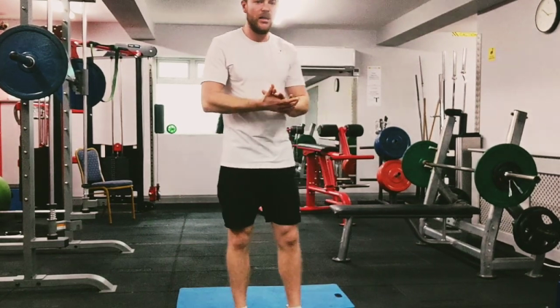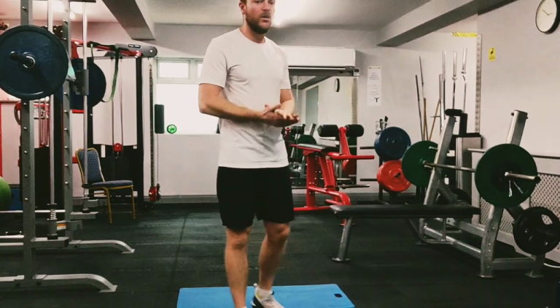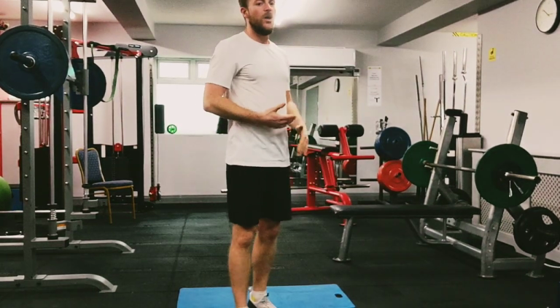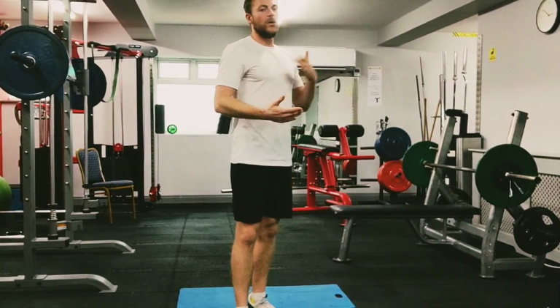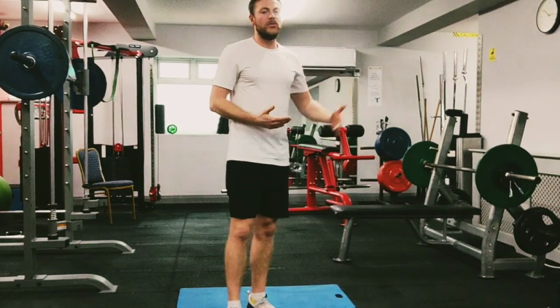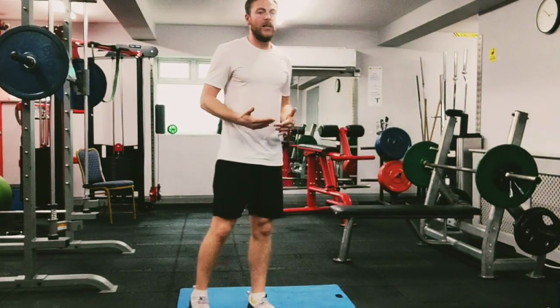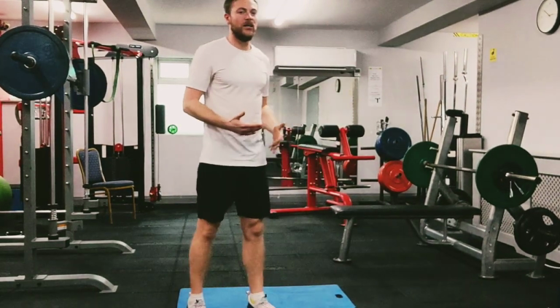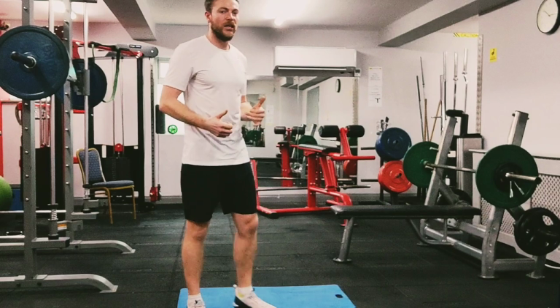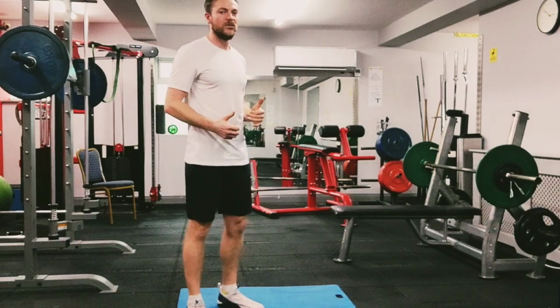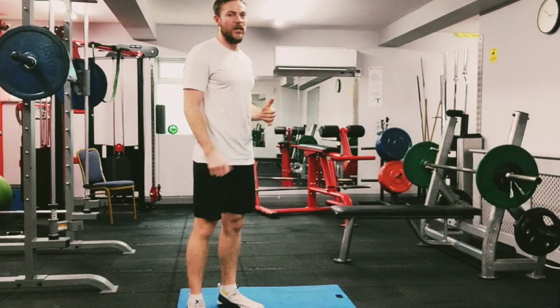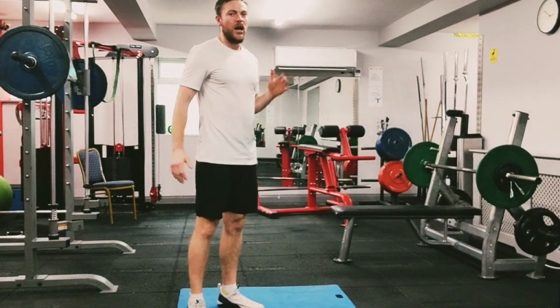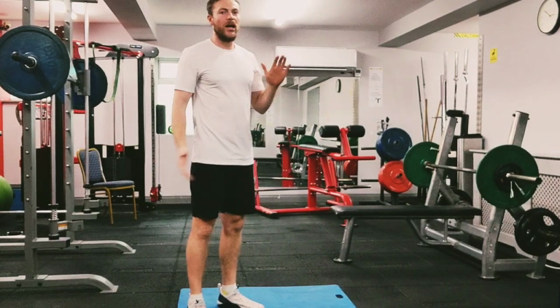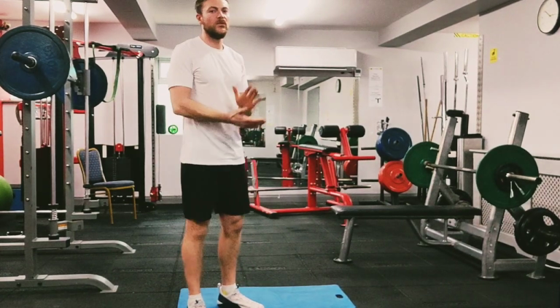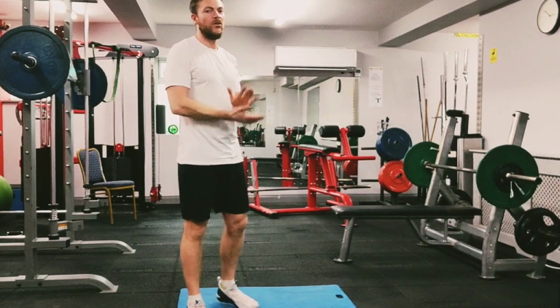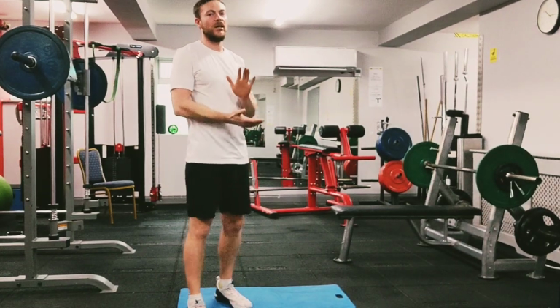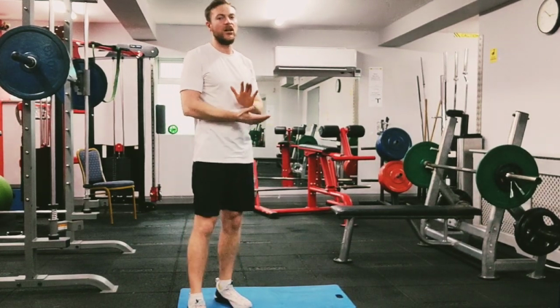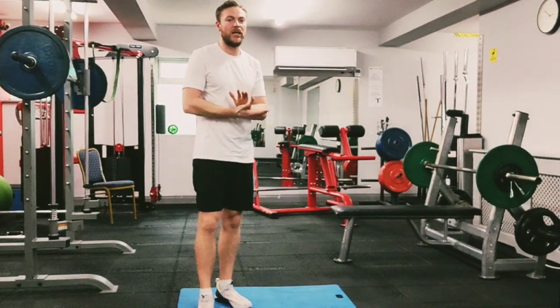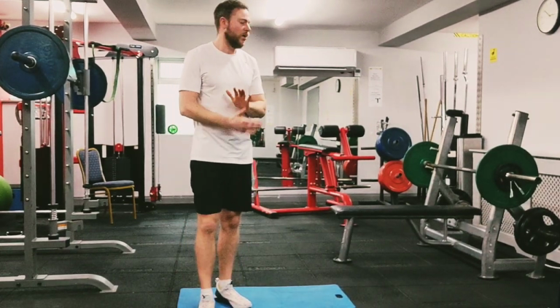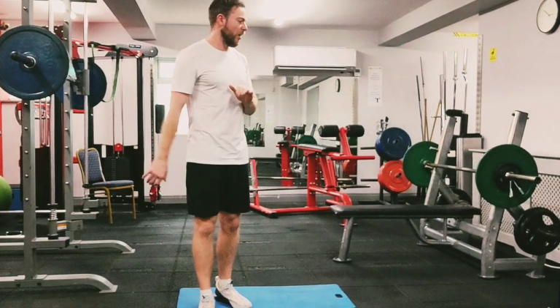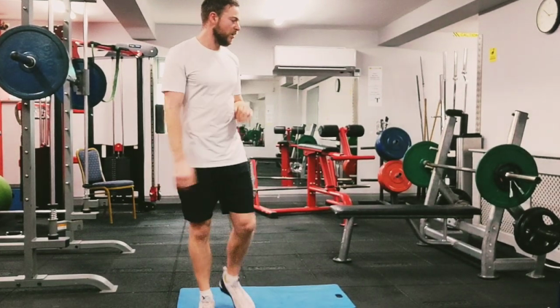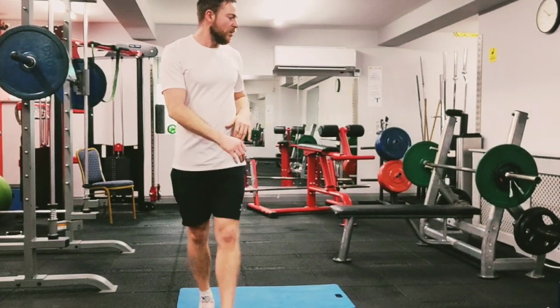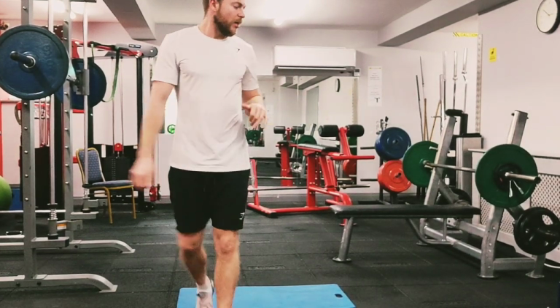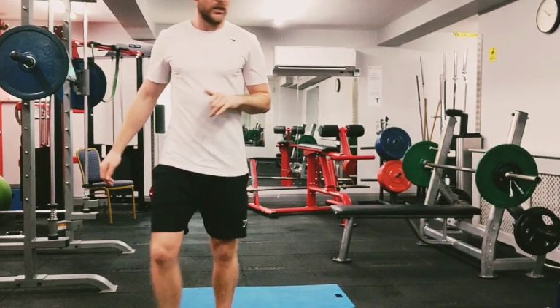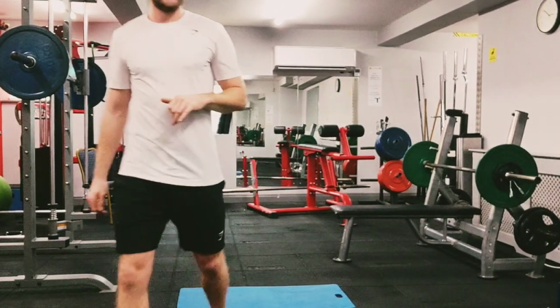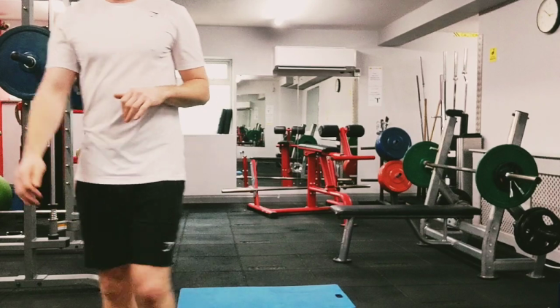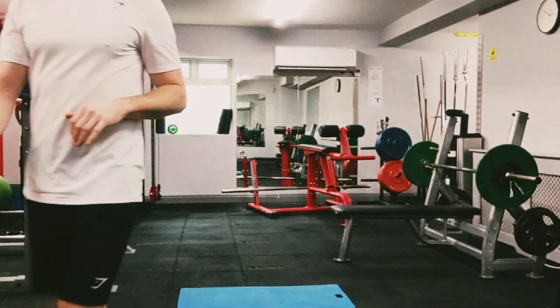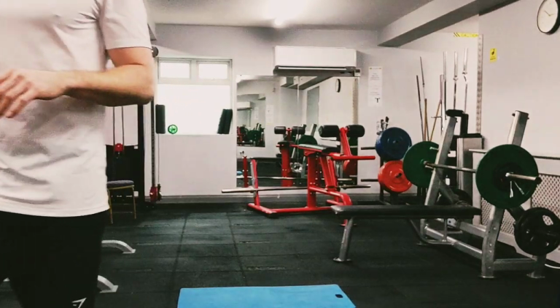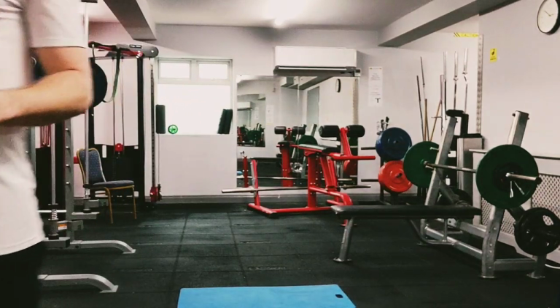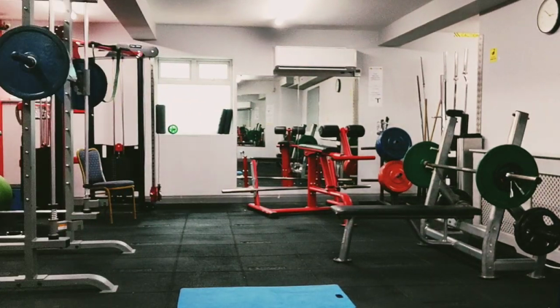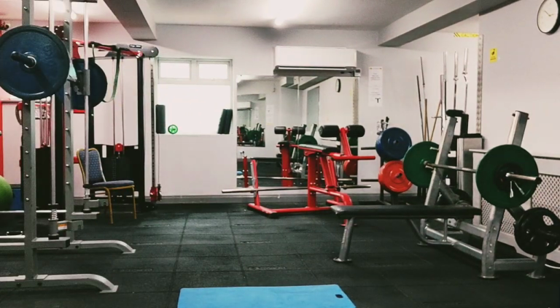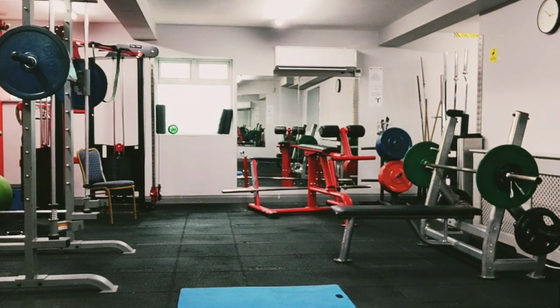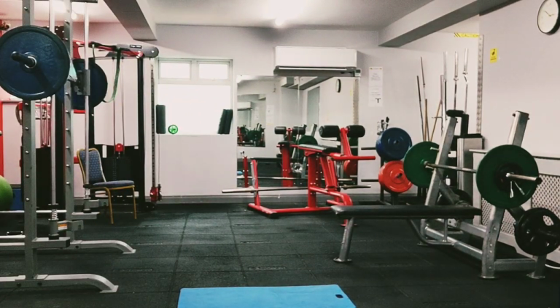Grab a drink, get some breaths, 10 more seconds — get ready to go again.